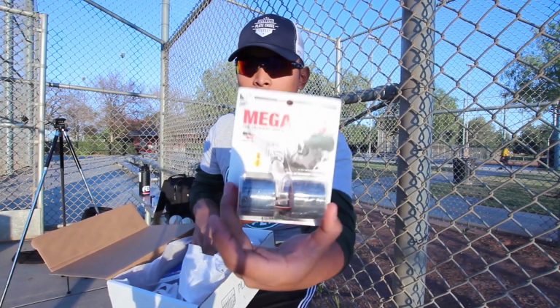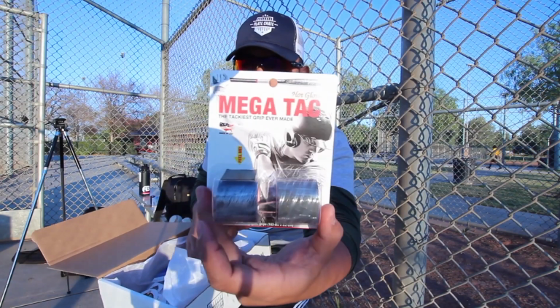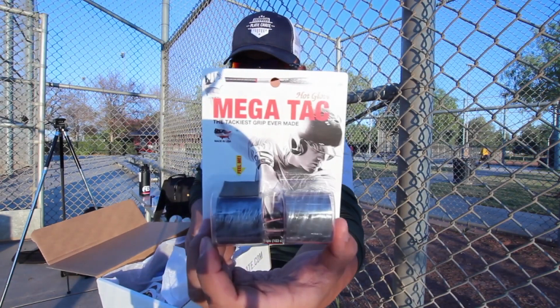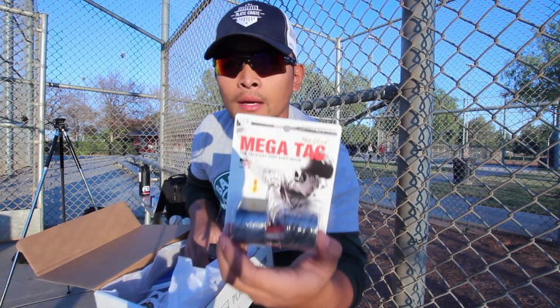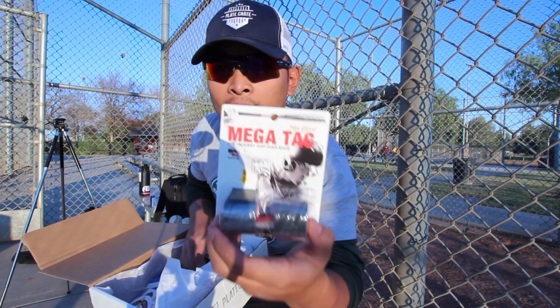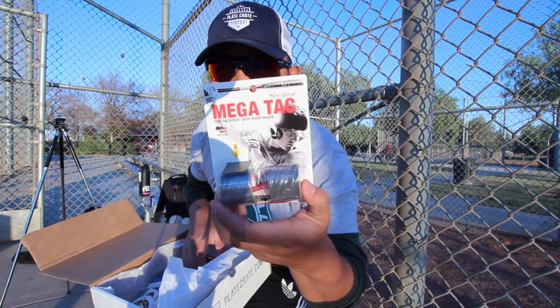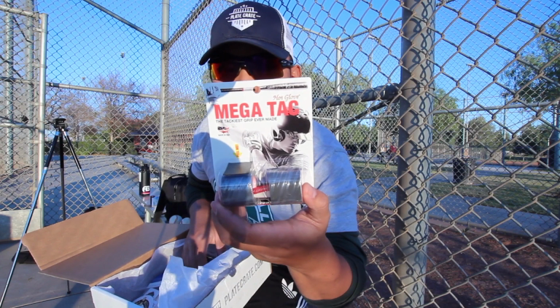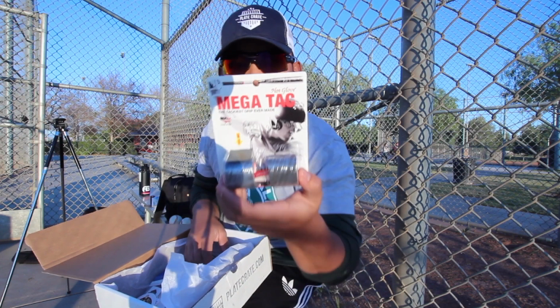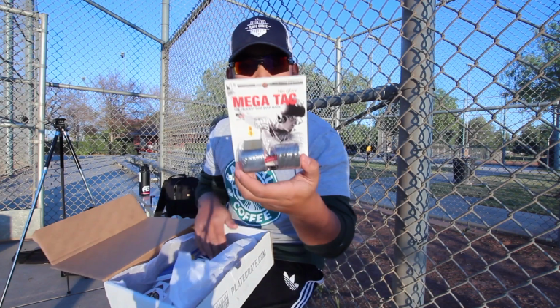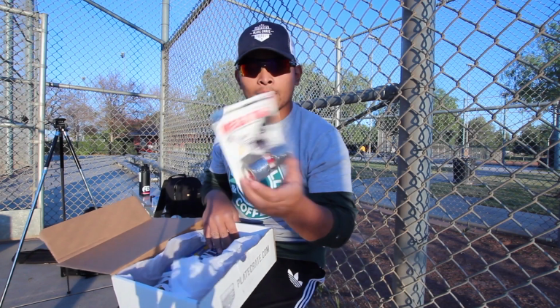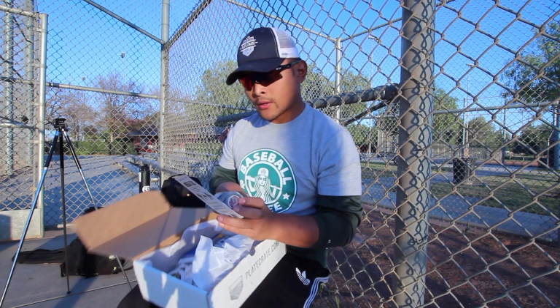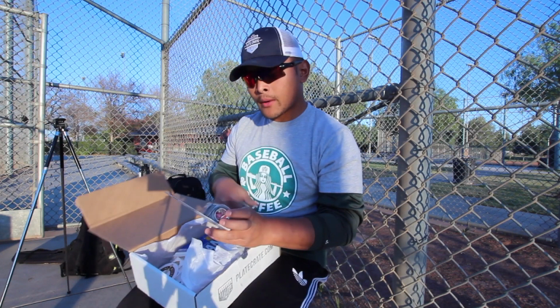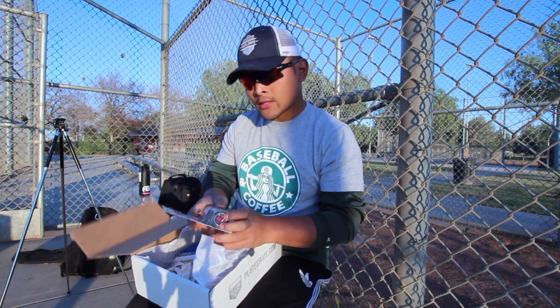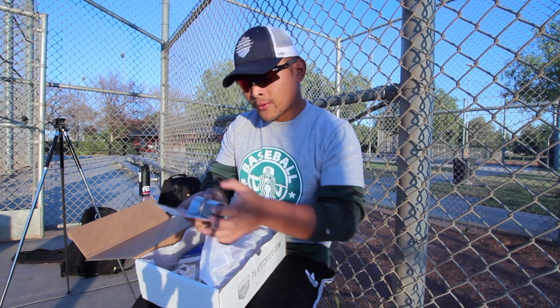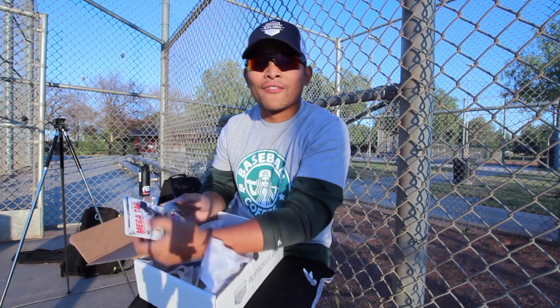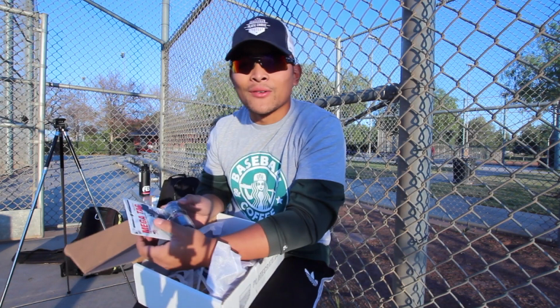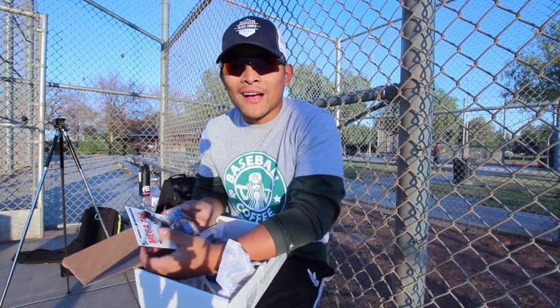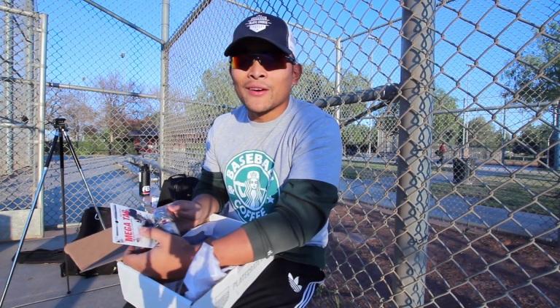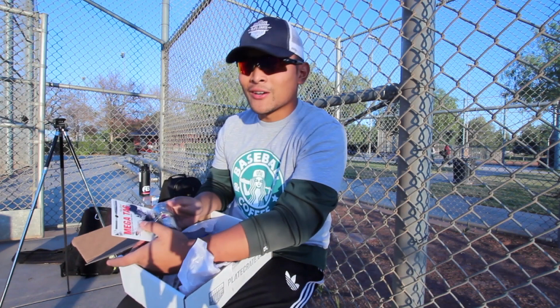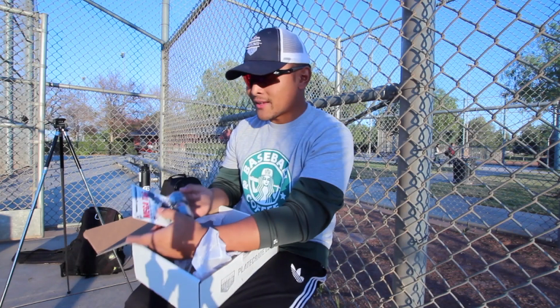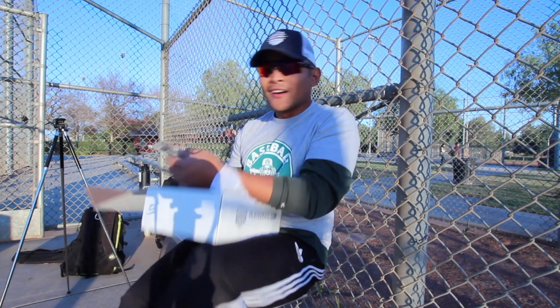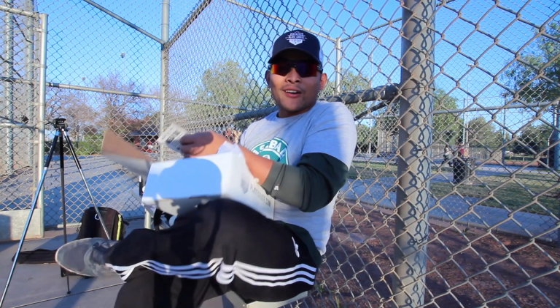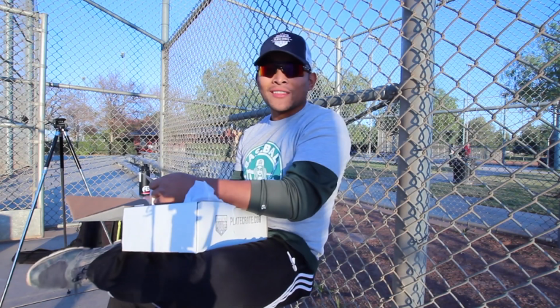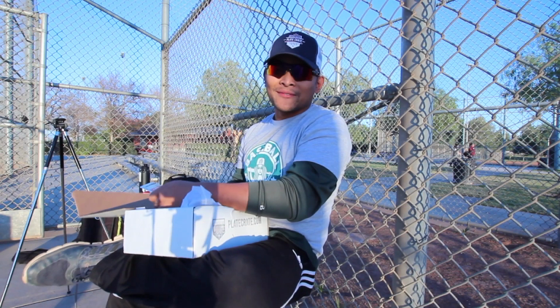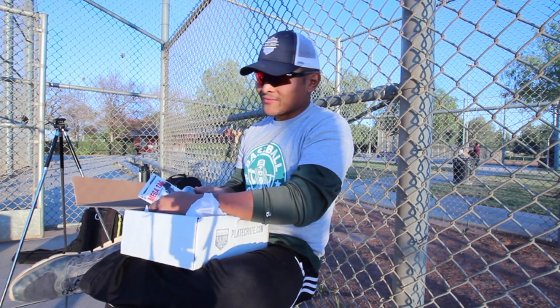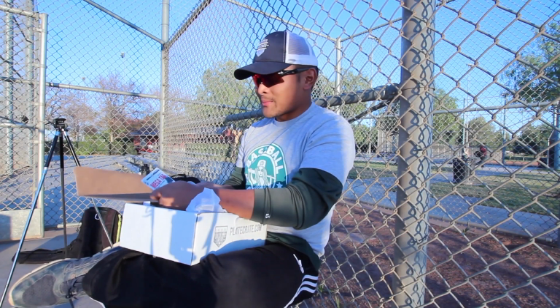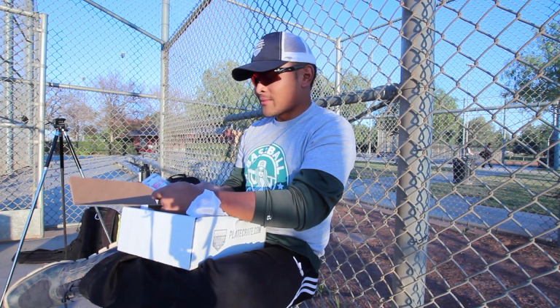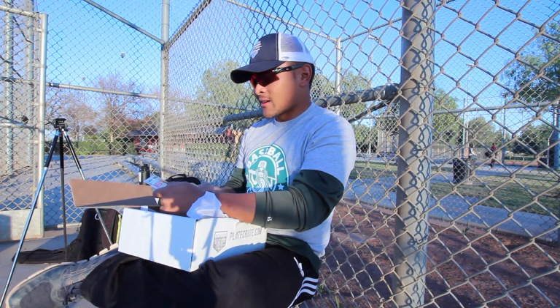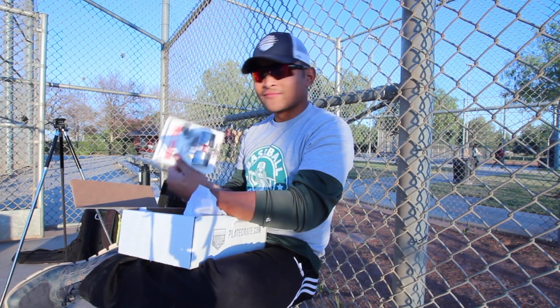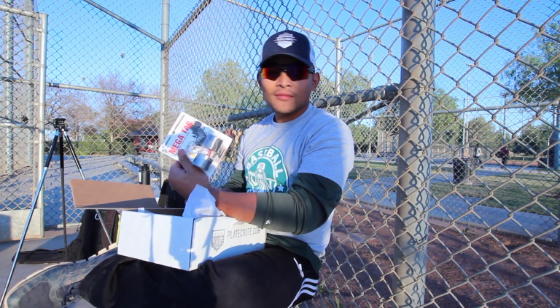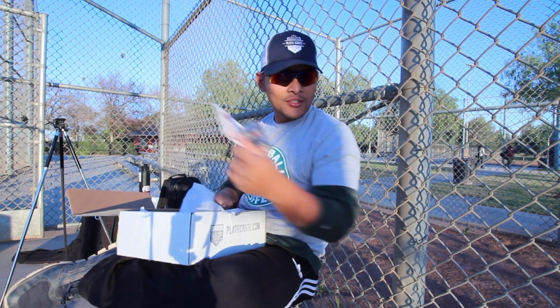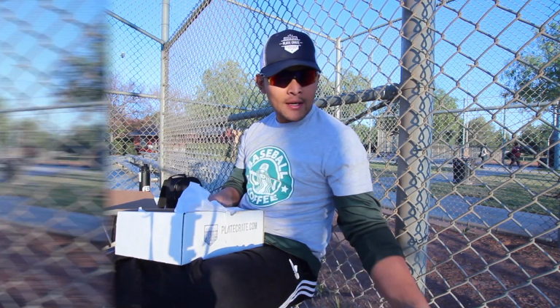Next we got Mega Tack — Mega Tack is grip tape. I'm not gonna put any on my bats; I'll probably put it on my fungo. I'm gonna be the only coach with a fungo with grip tape, so we'll check this out.